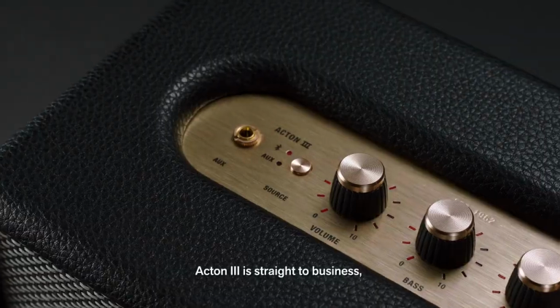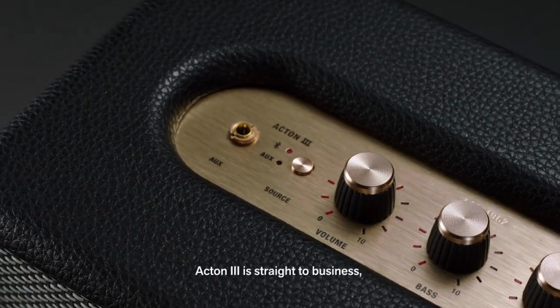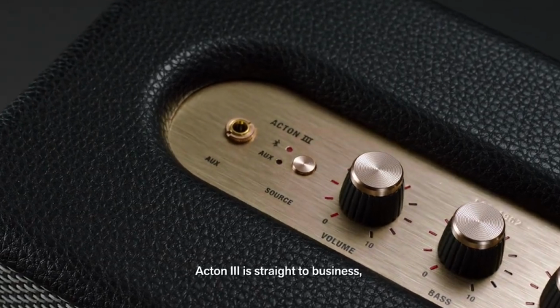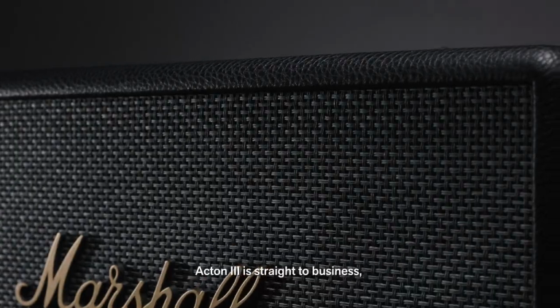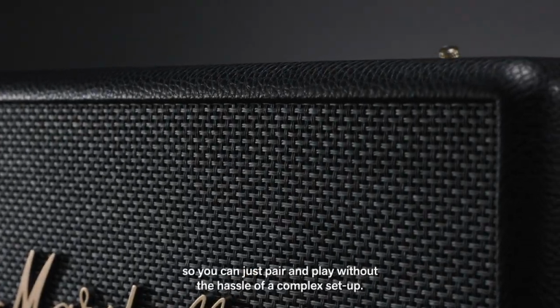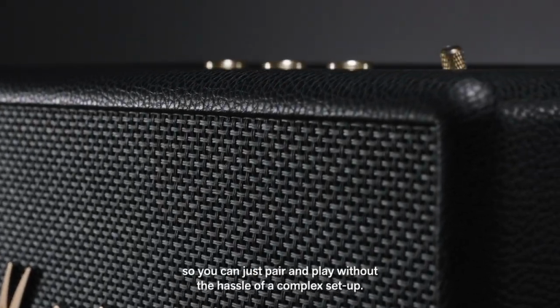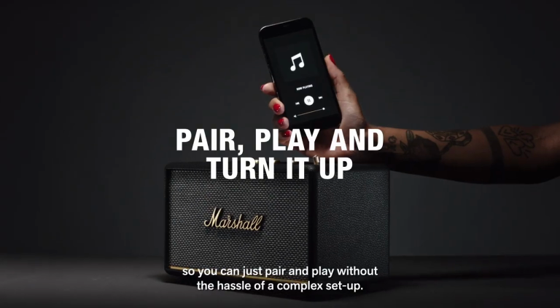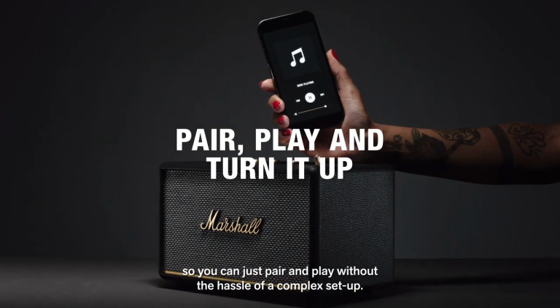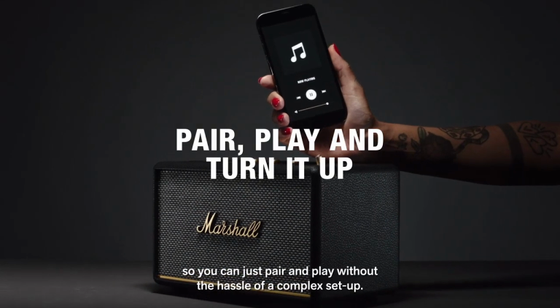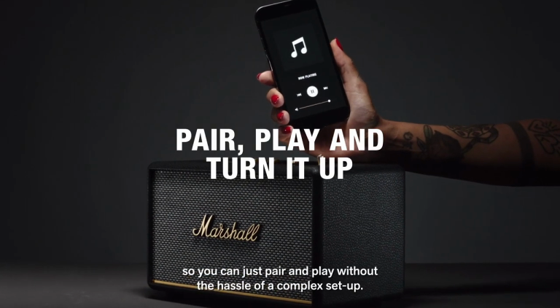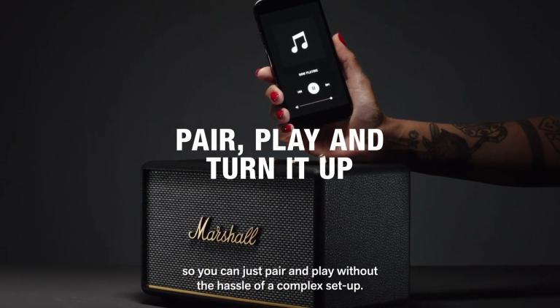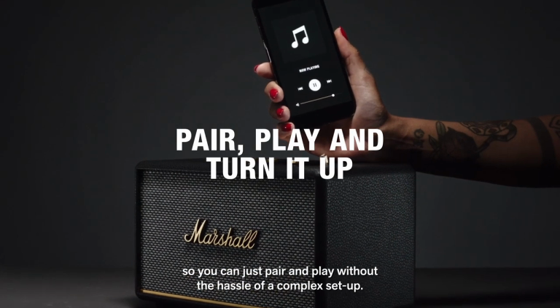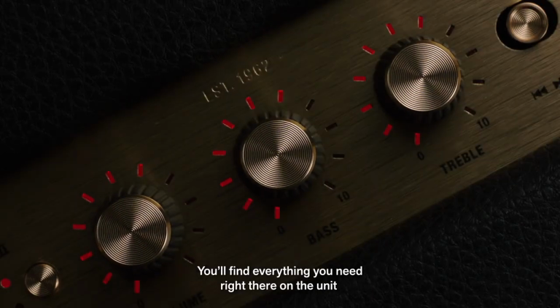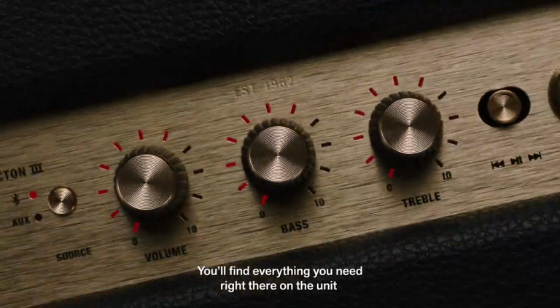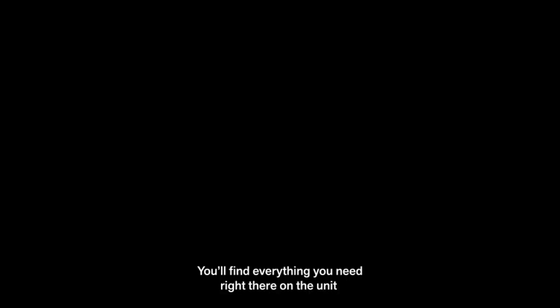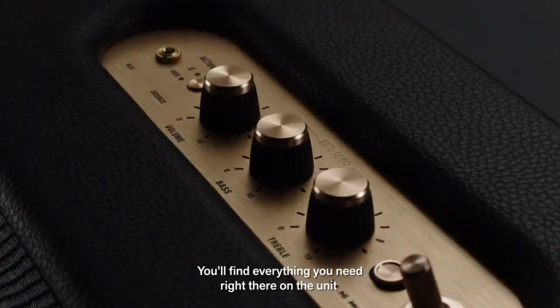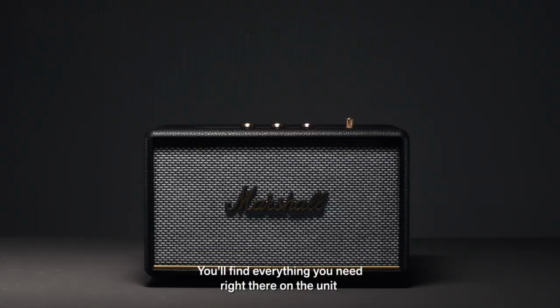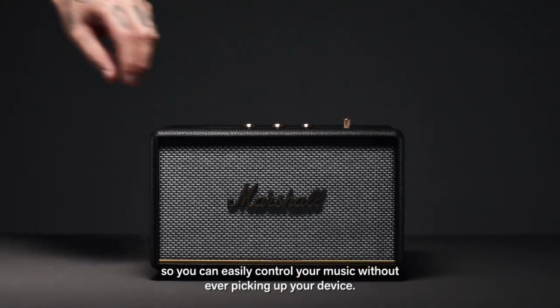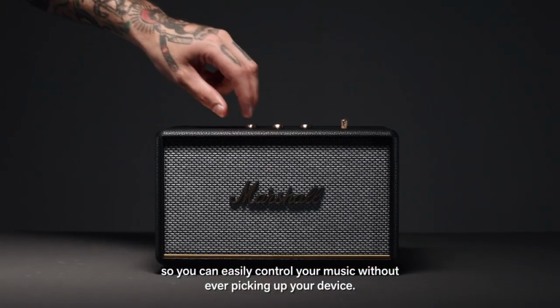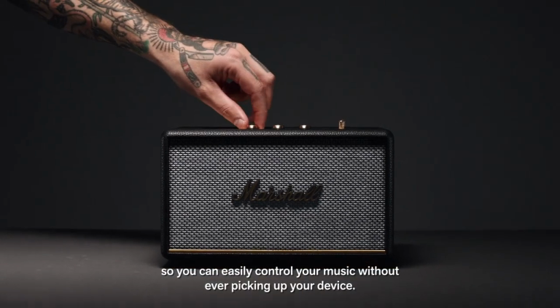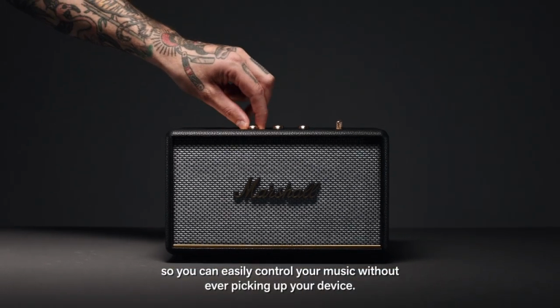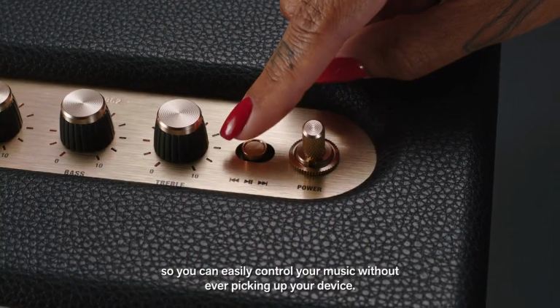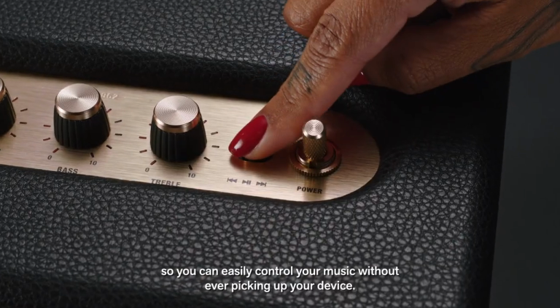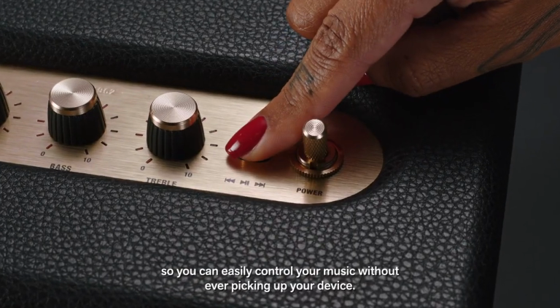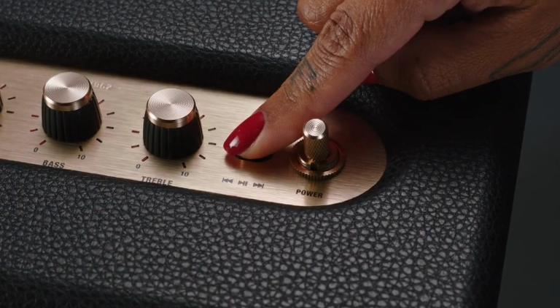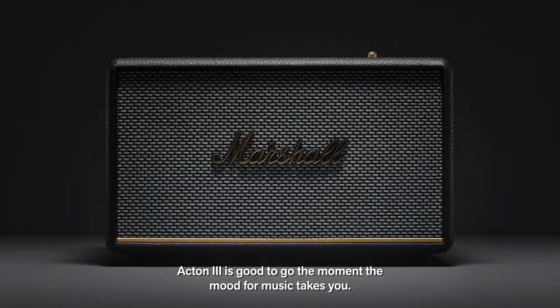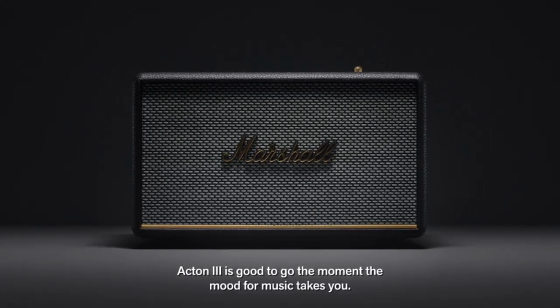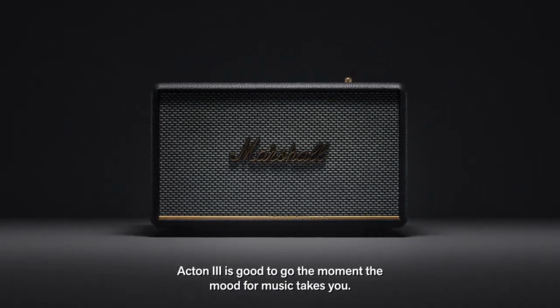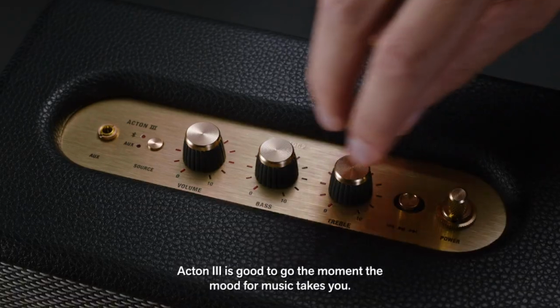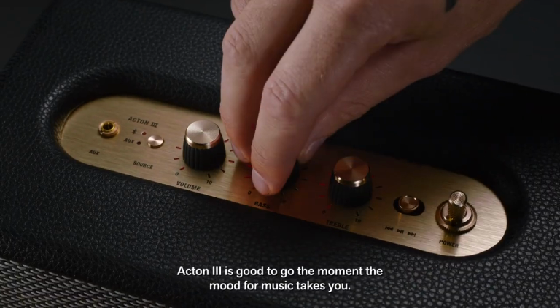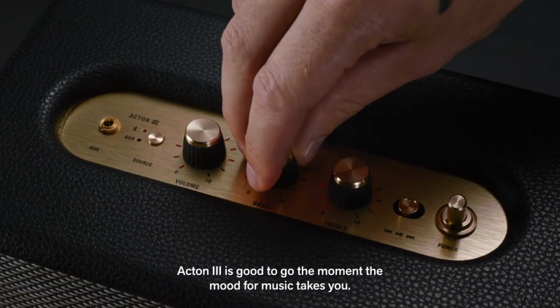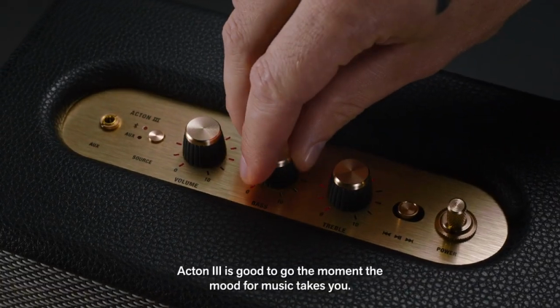Acton 3 is straight to business so you can just pair and play without the hassle of a complex setup. You'll find everything you need right there on the unit so you can easily control your music without ever picking up your device. Acton 3 is good to go the moment the mood for music takes you.